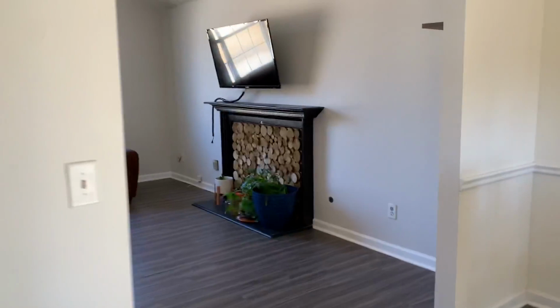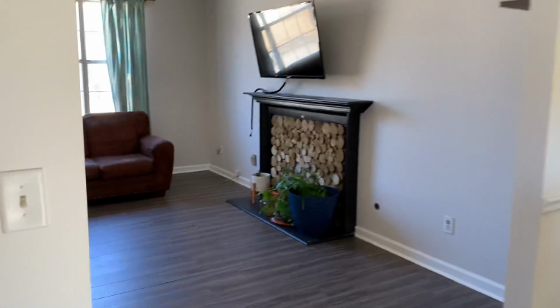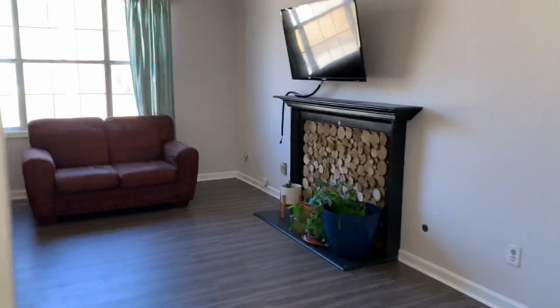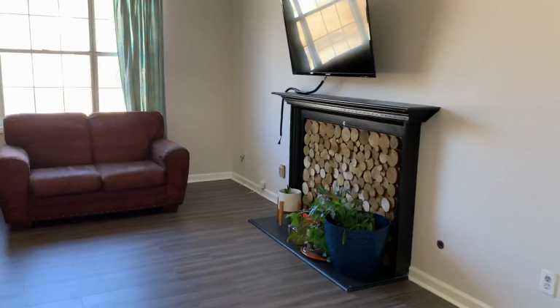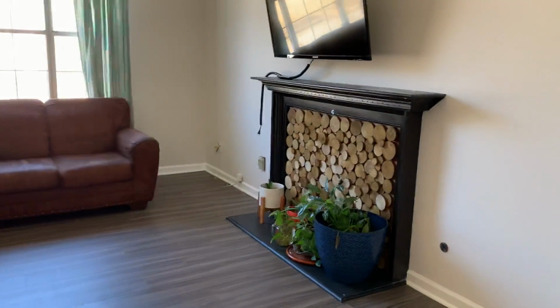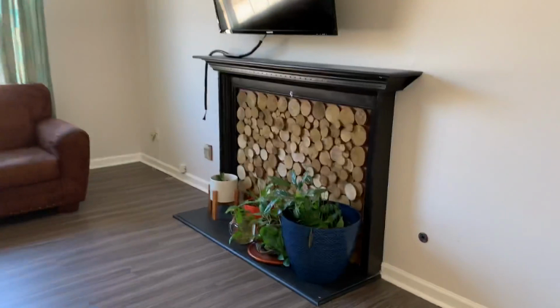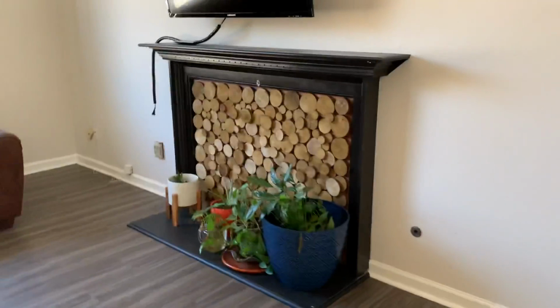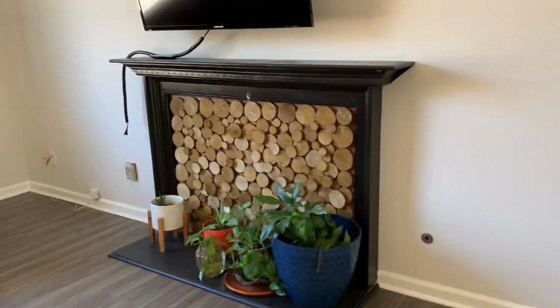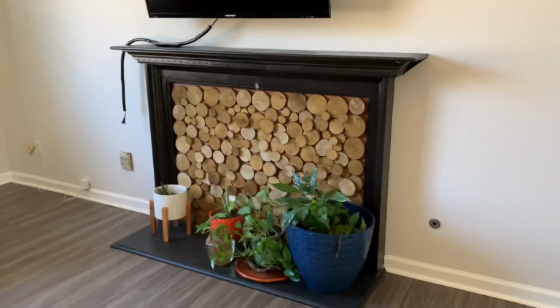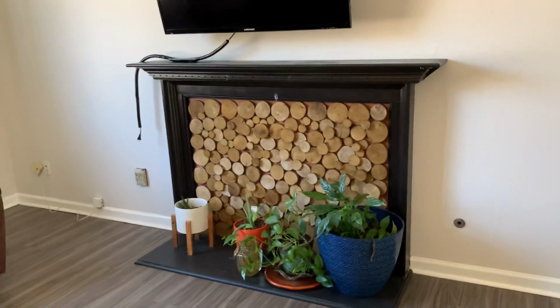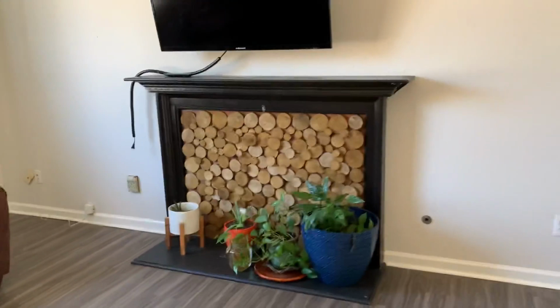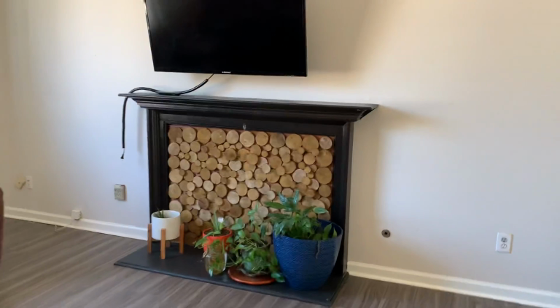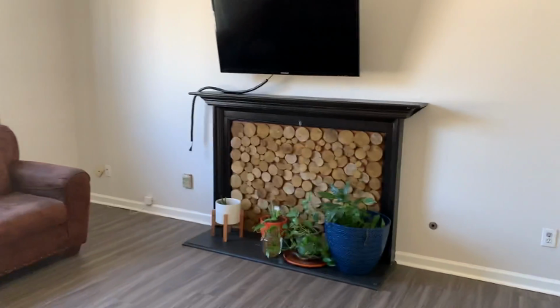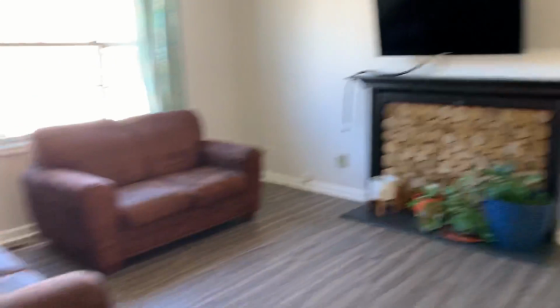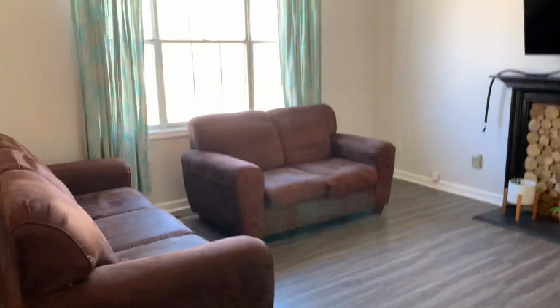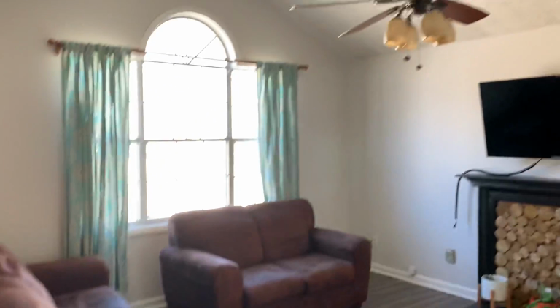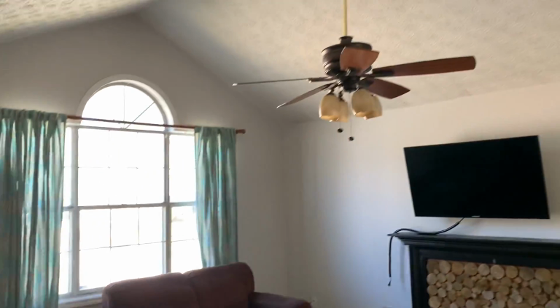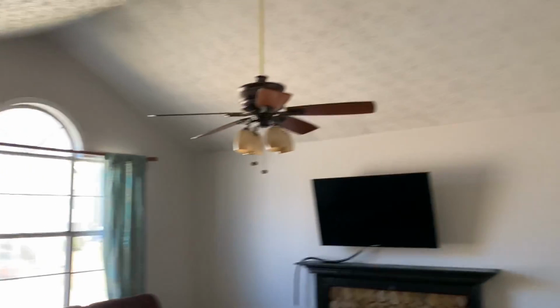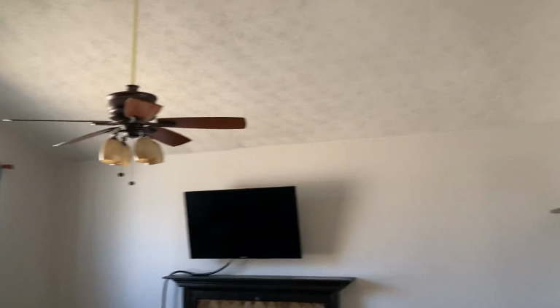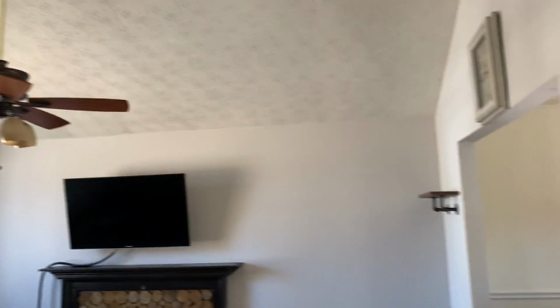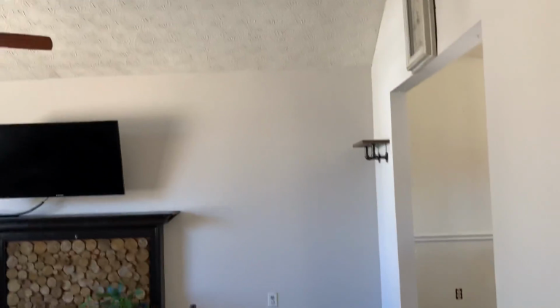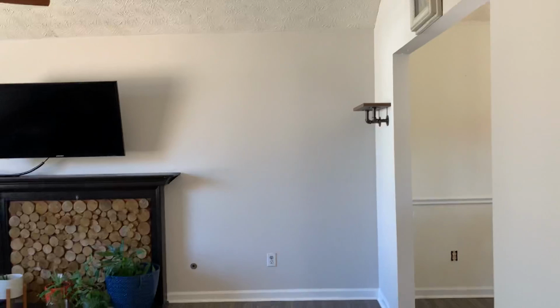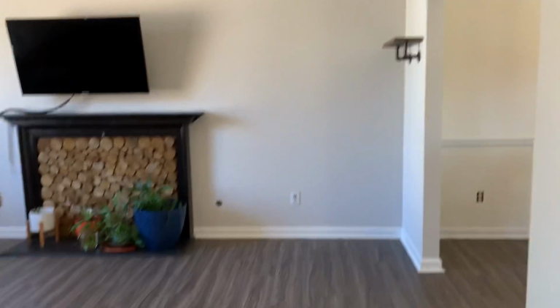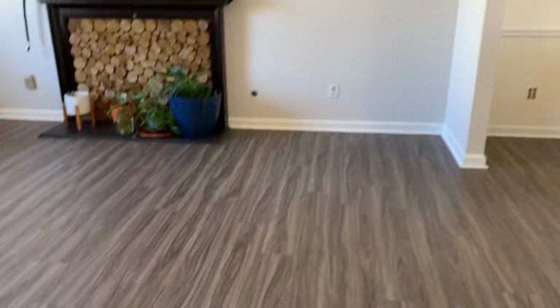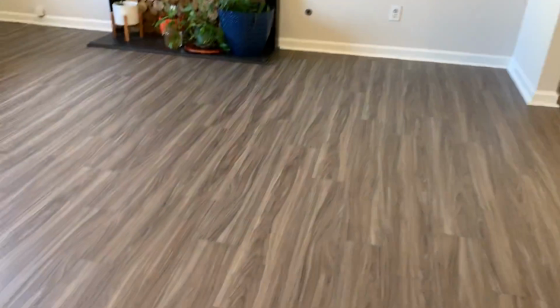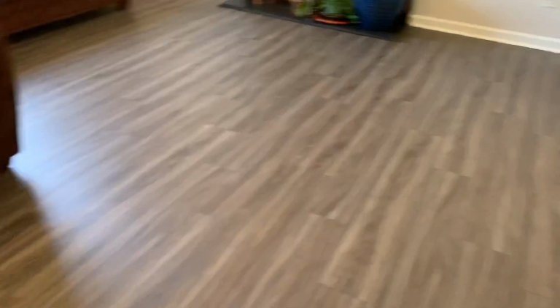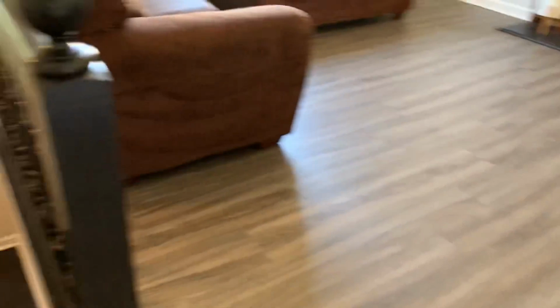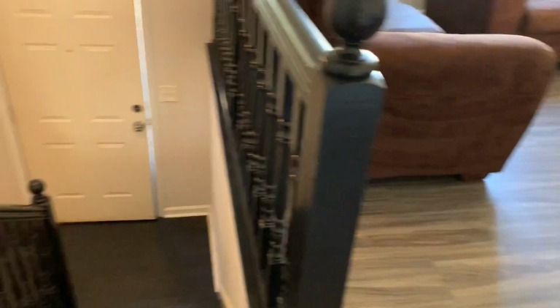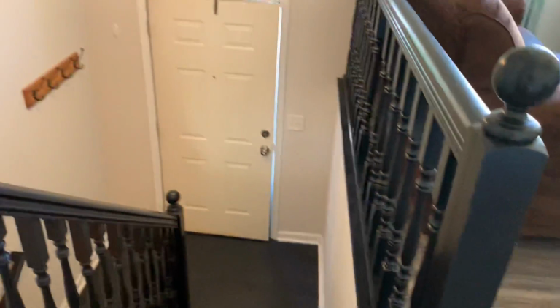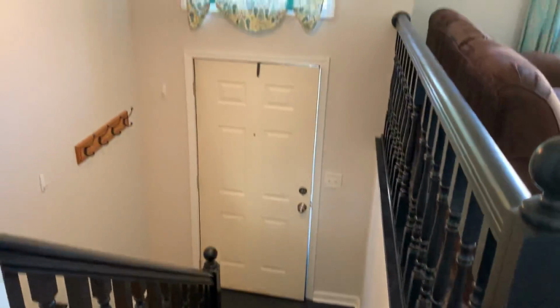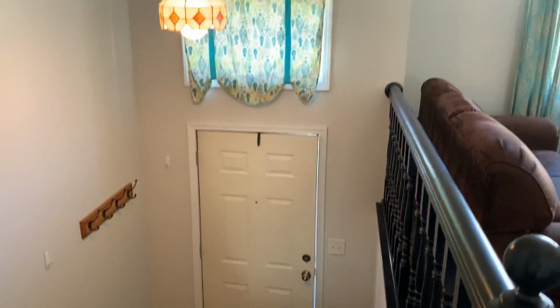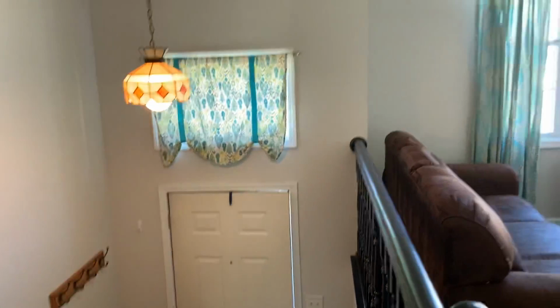And here is the family room. This is a board they made to cover the fireplace, but there is a fireplace there. LVP flooring. There's the stairs we just came up.